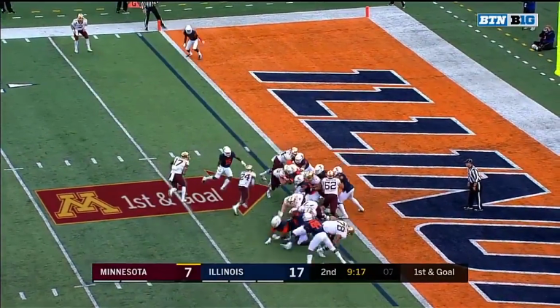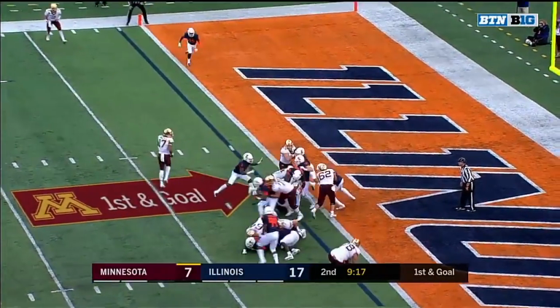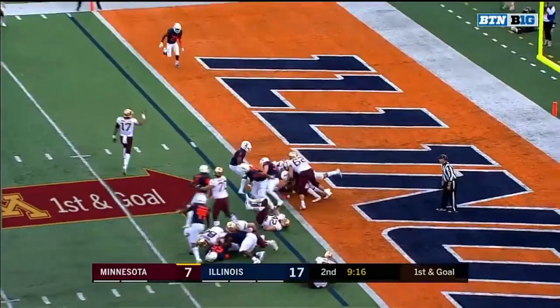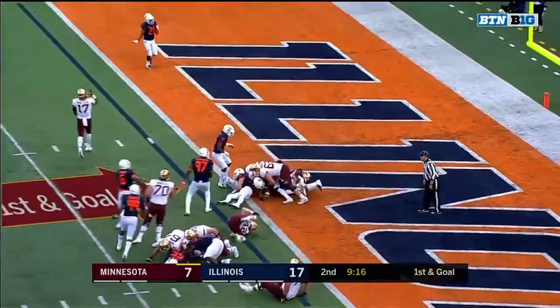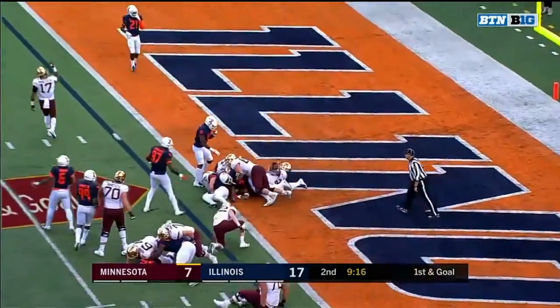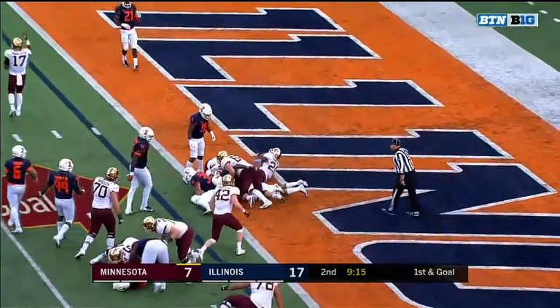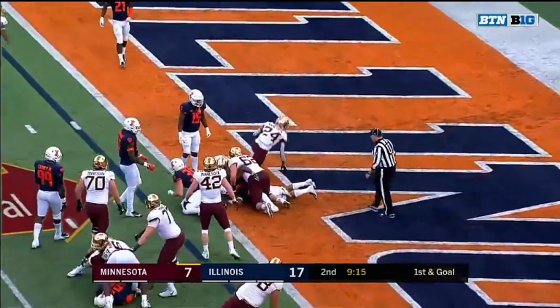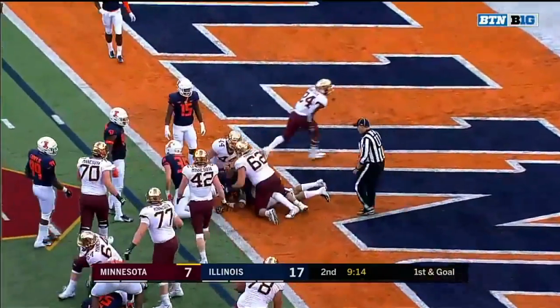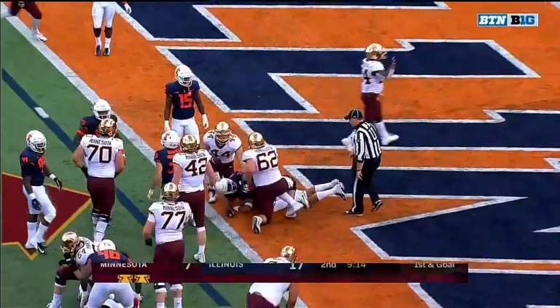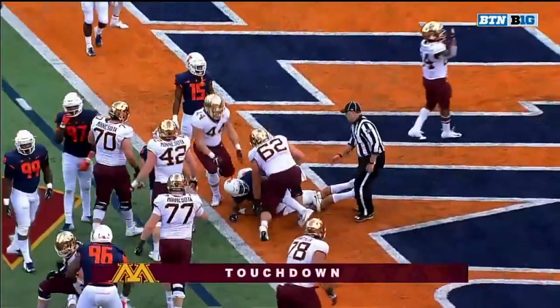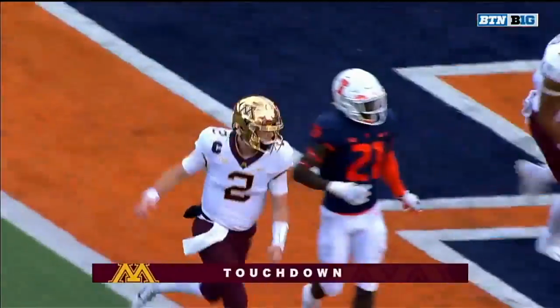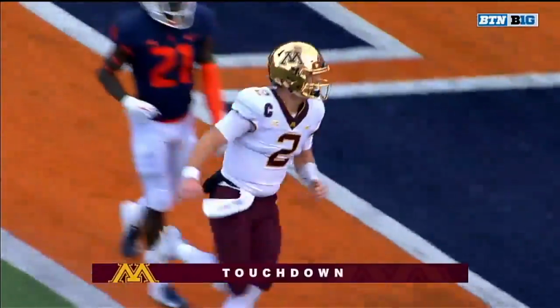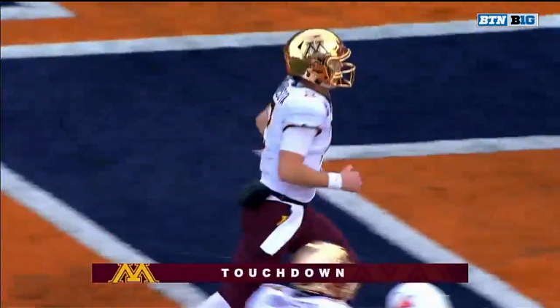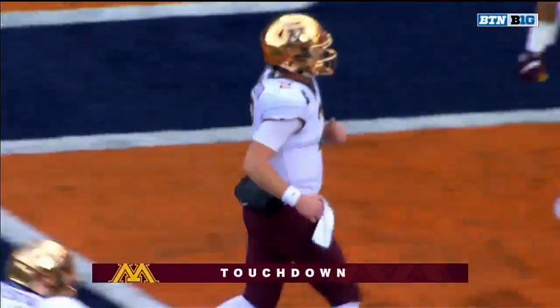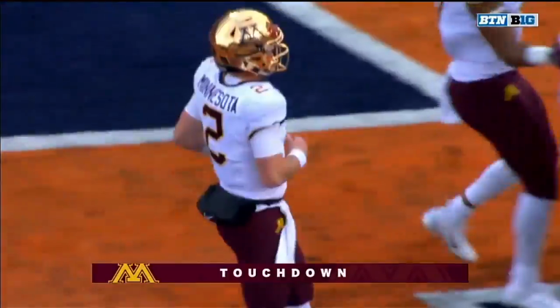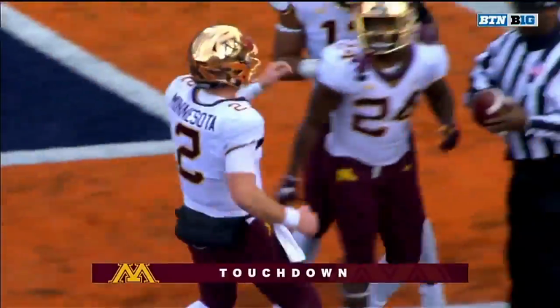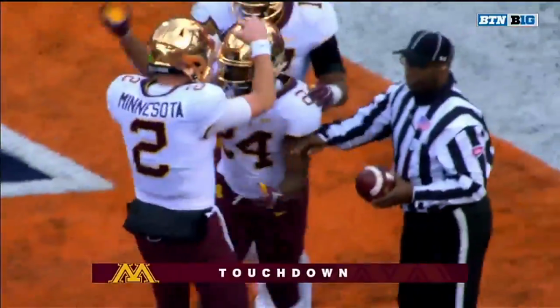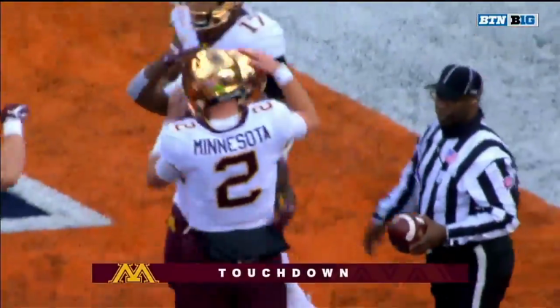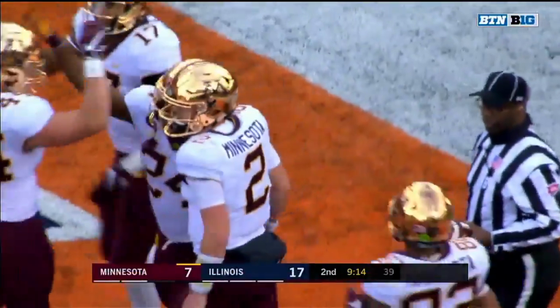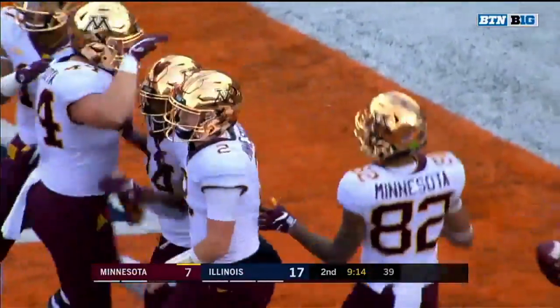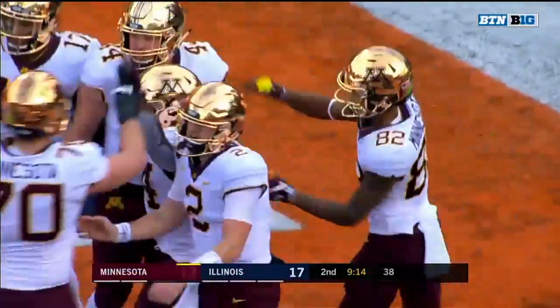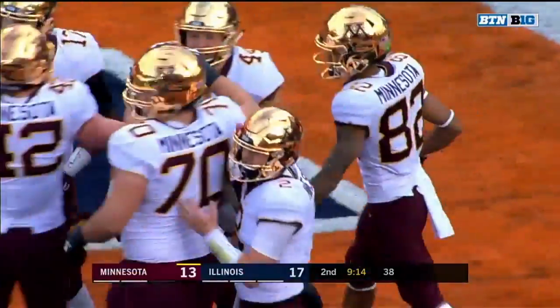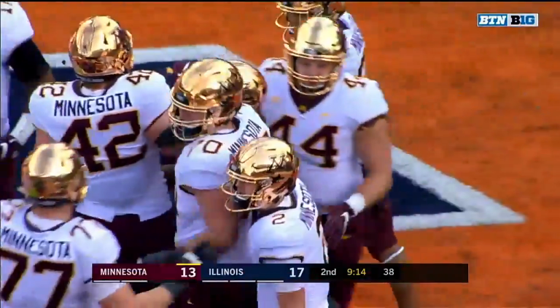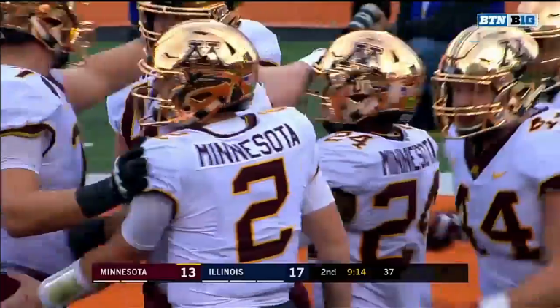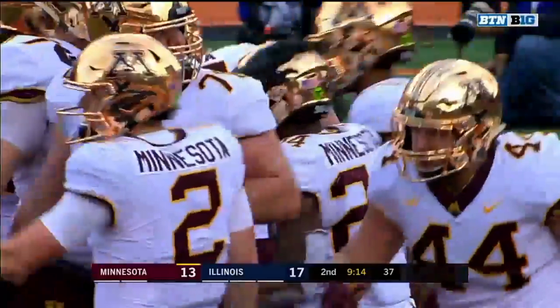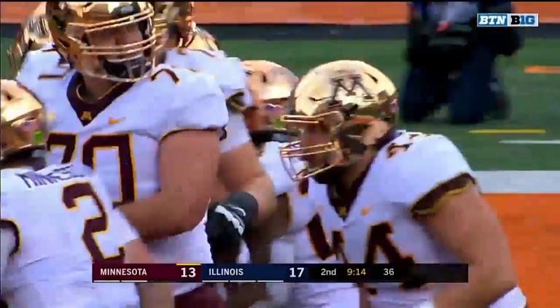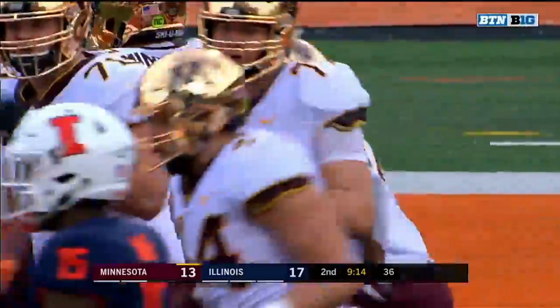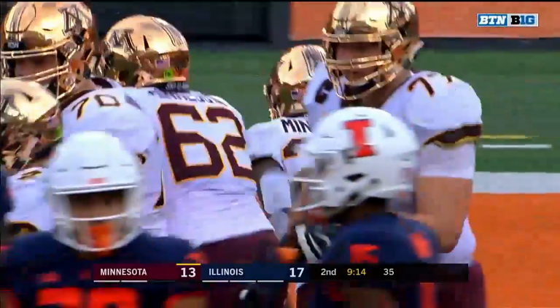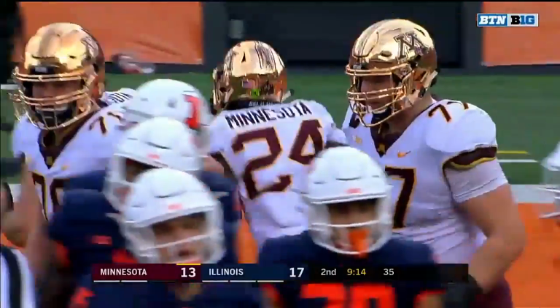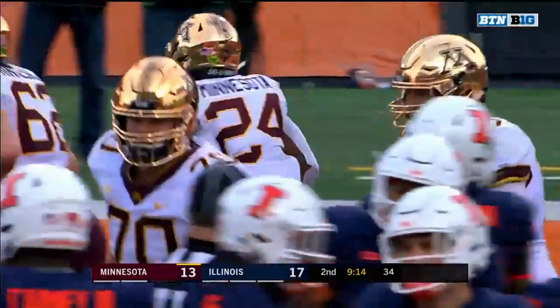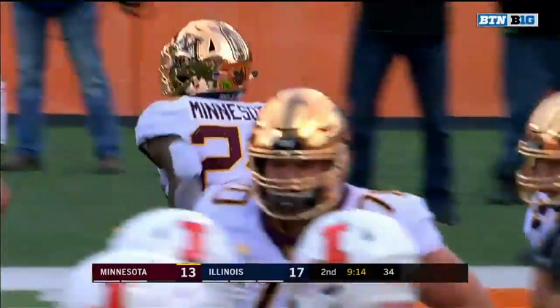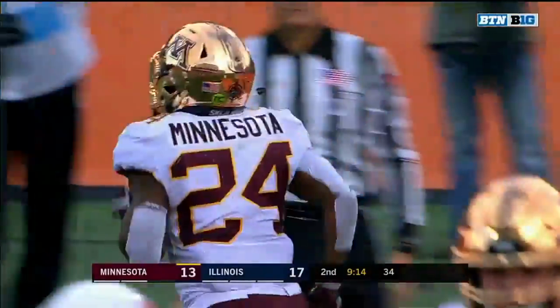He gives it — Ibrahim sneaks in. Touchdown, Minnesota. So both Gopher touchdowns have gone to the redshirt freshman from Maryland, Mohamed Ibrahim.